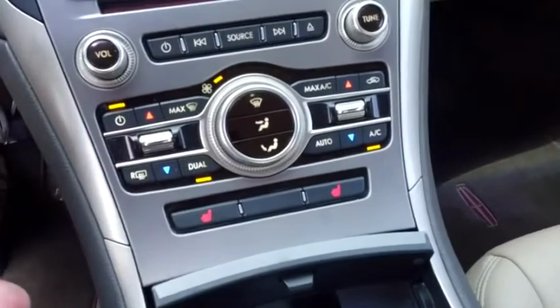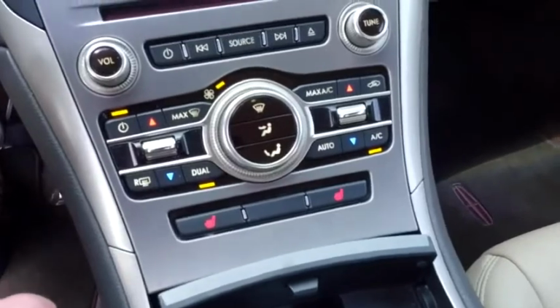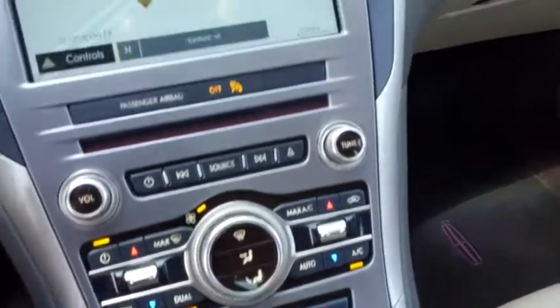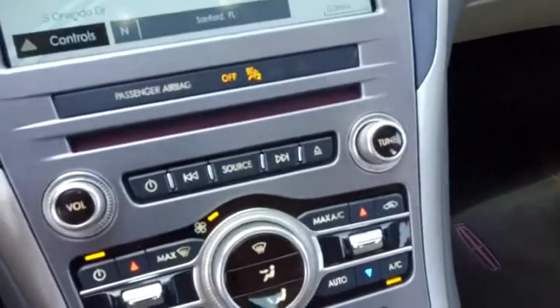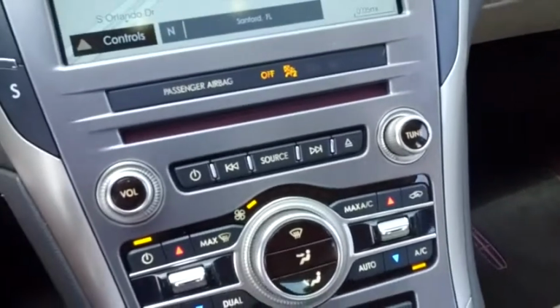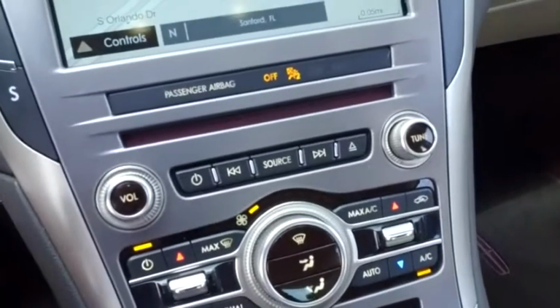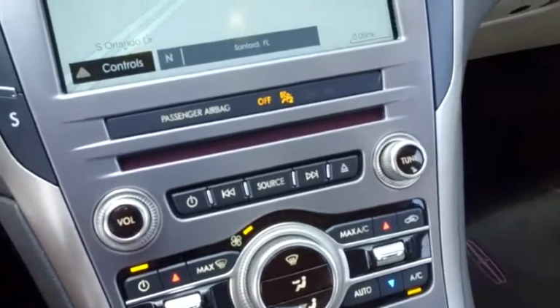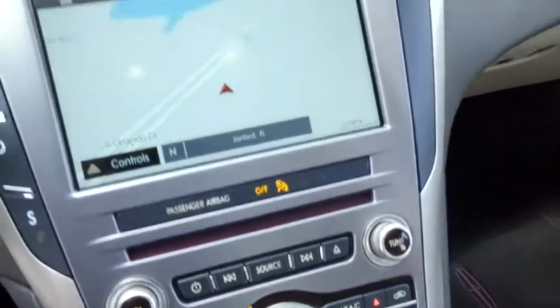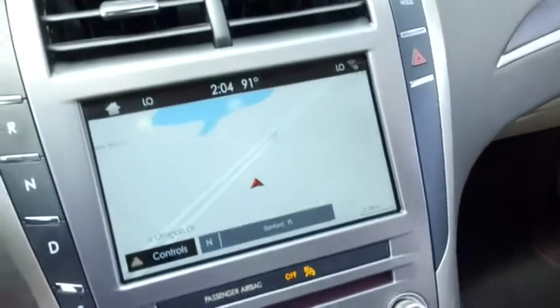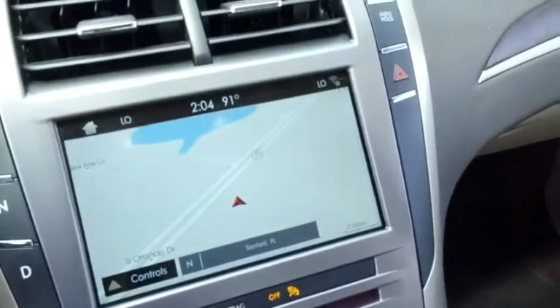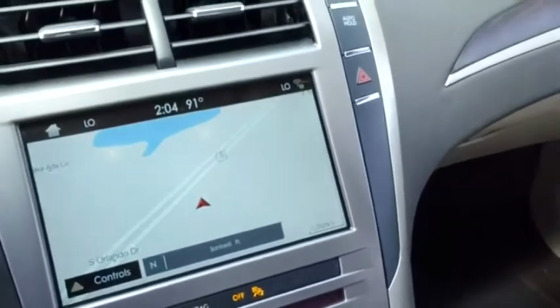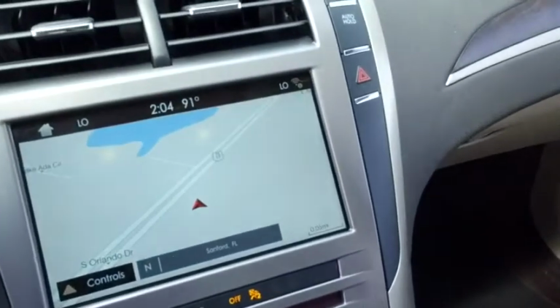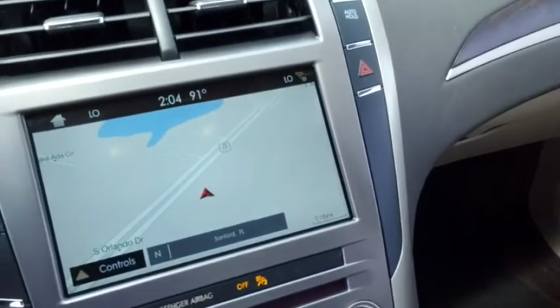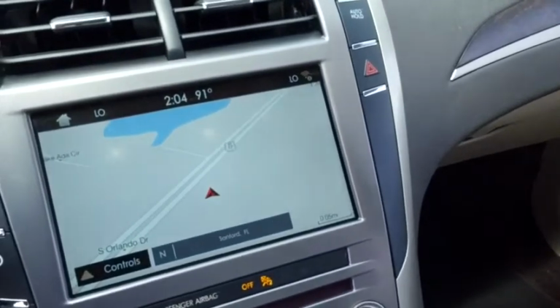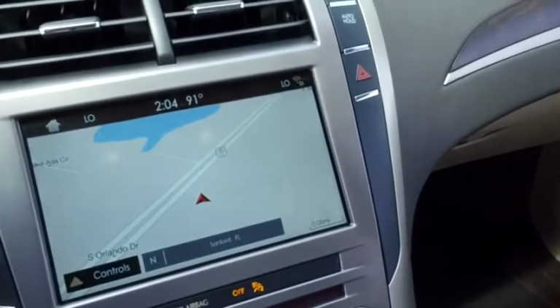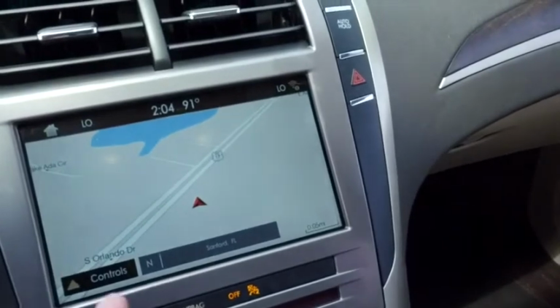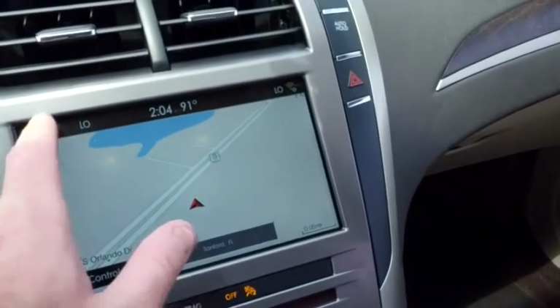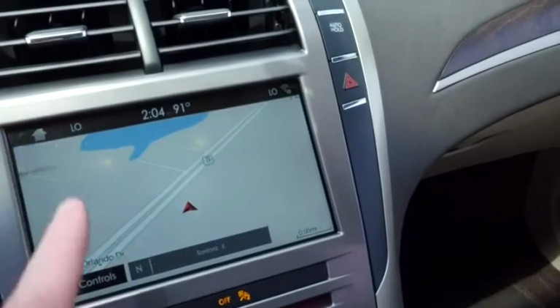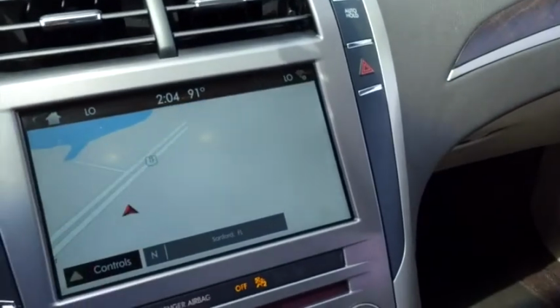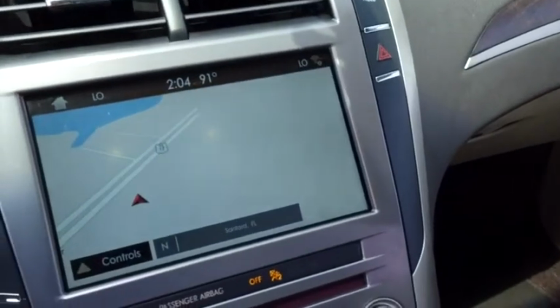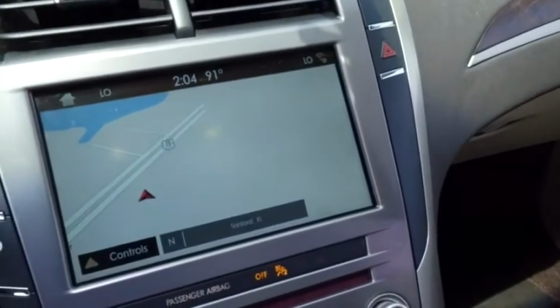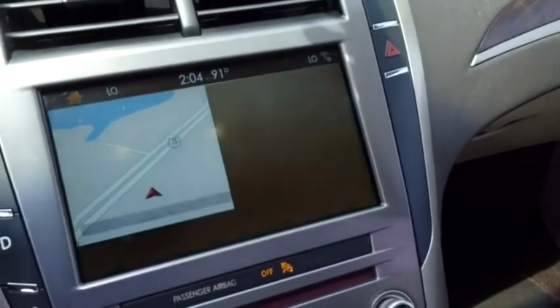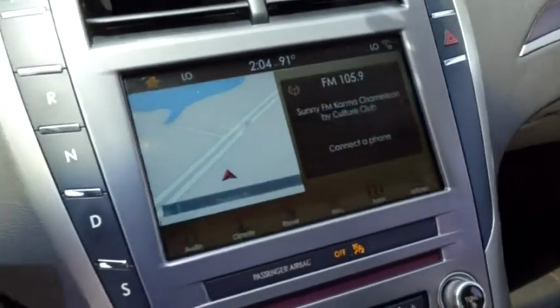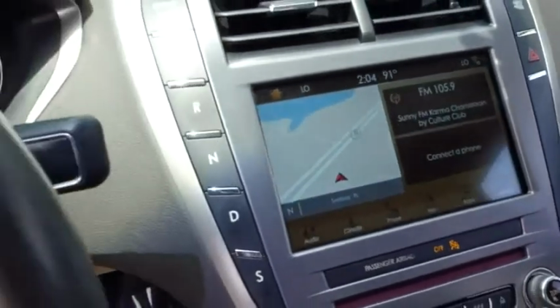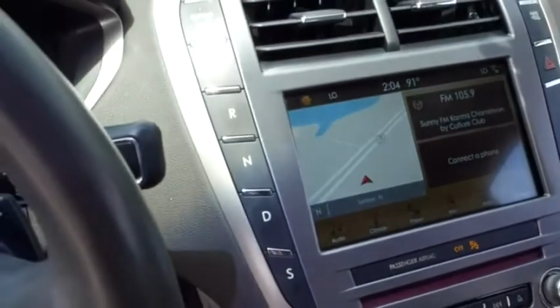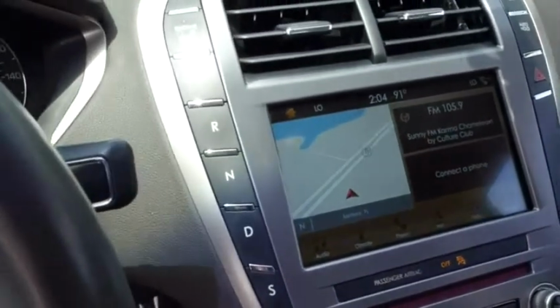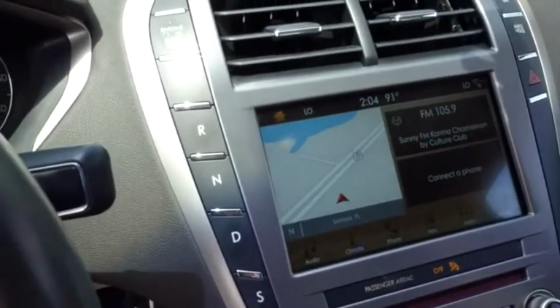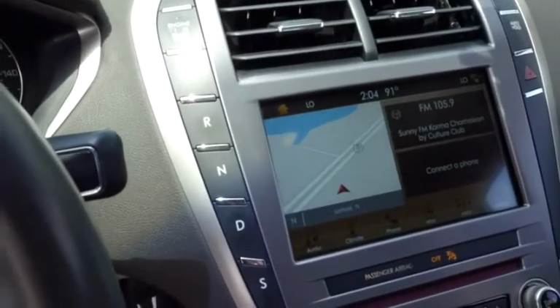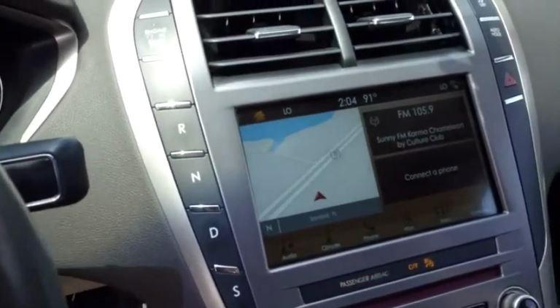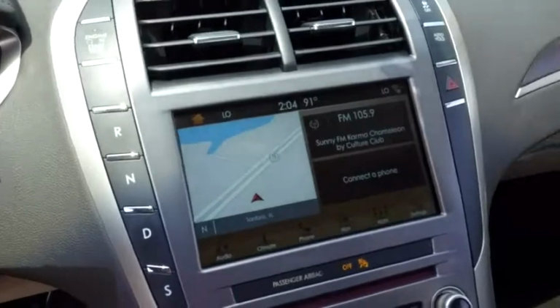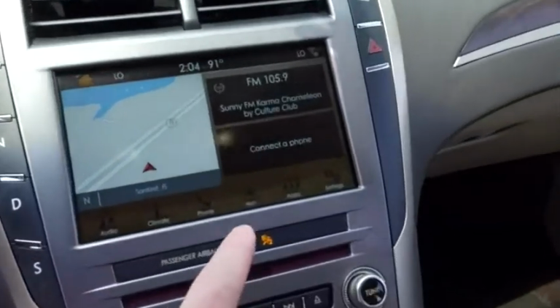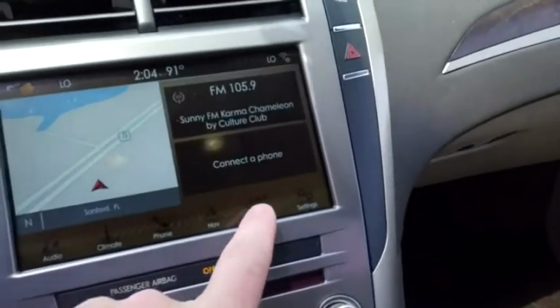There's your heated driver and passenger seating. Super cold dual climate control — we're going to turn that down before we get frostbit. Navigation, CD, MP3, Bluetooth, satellite stereo touchscreen system.